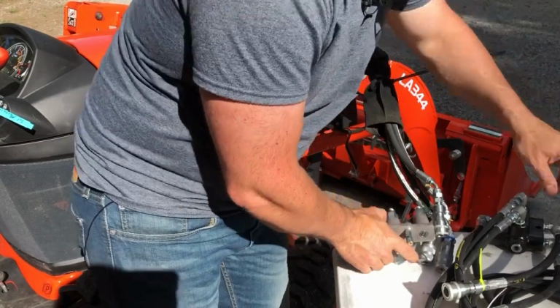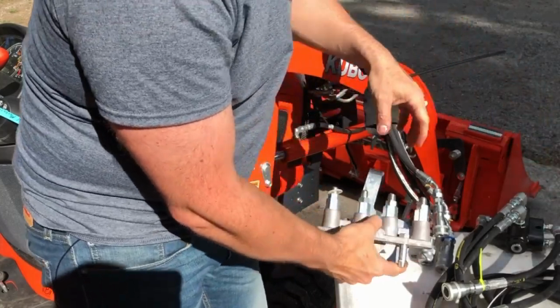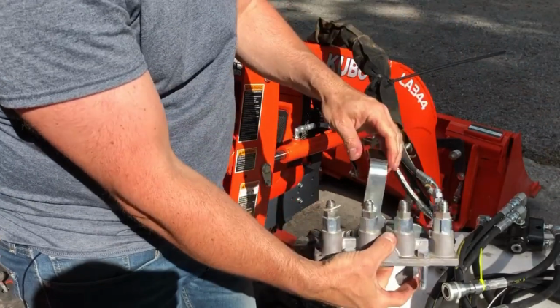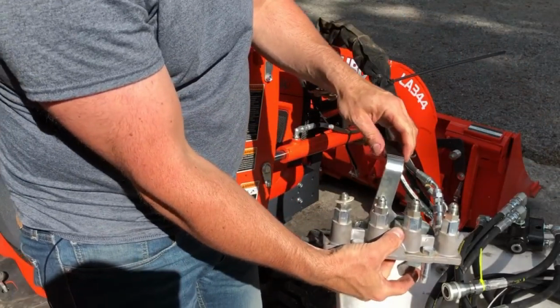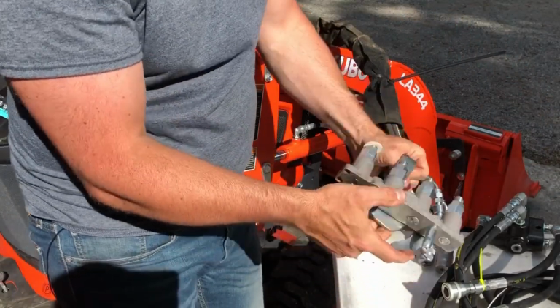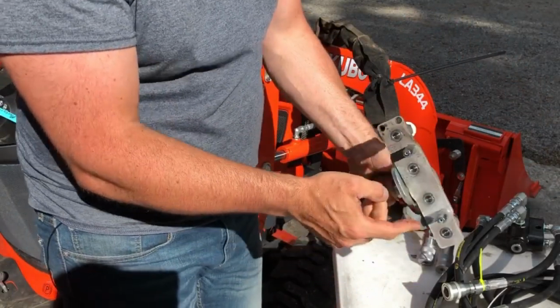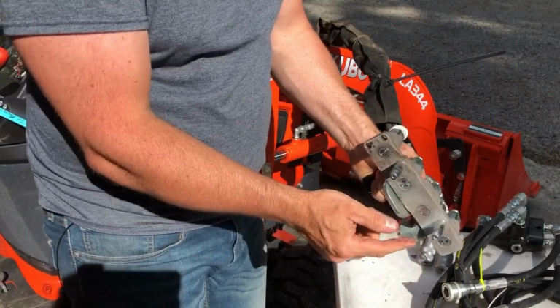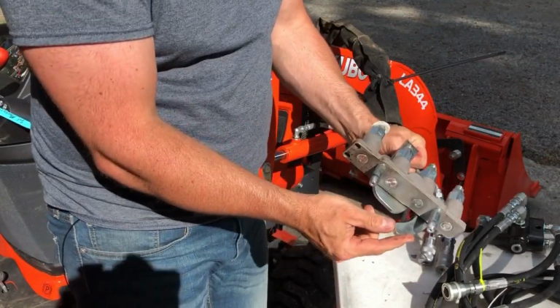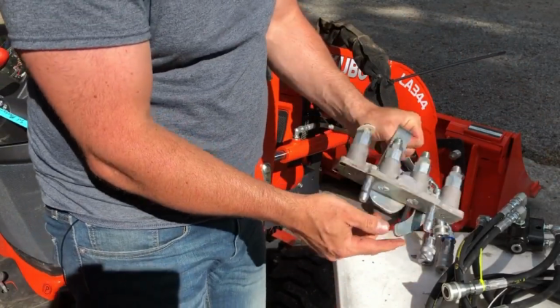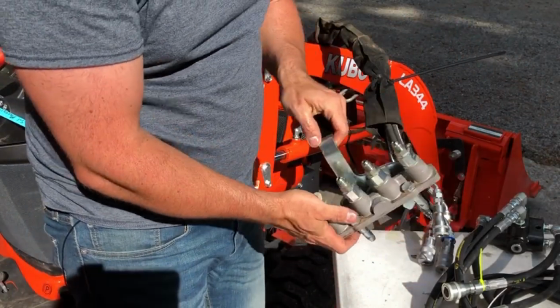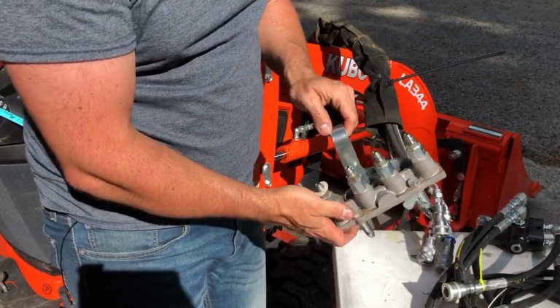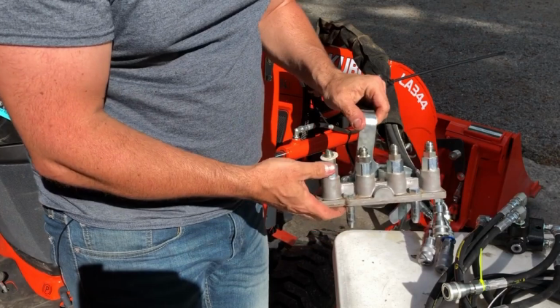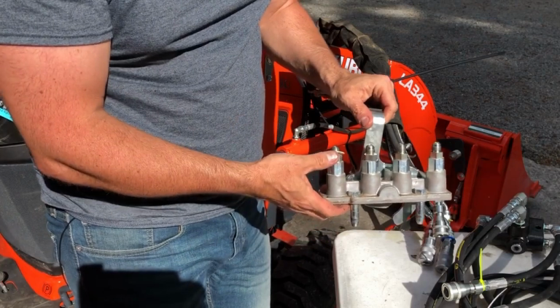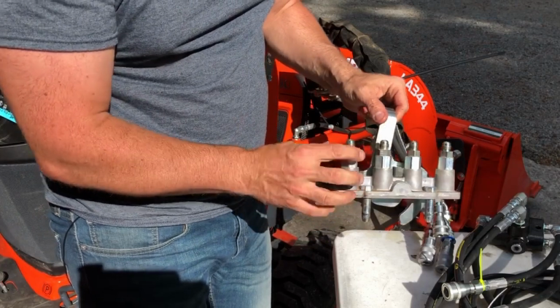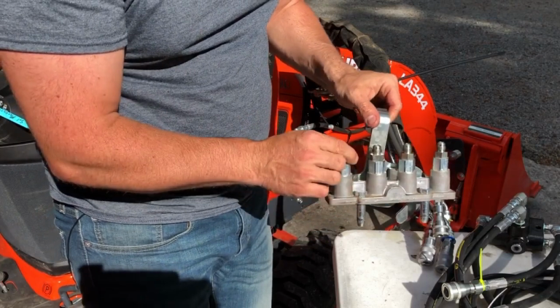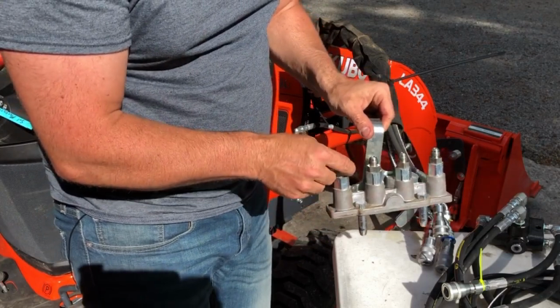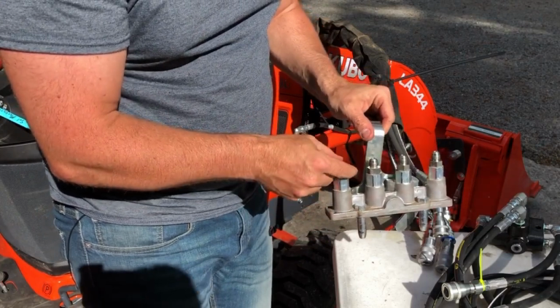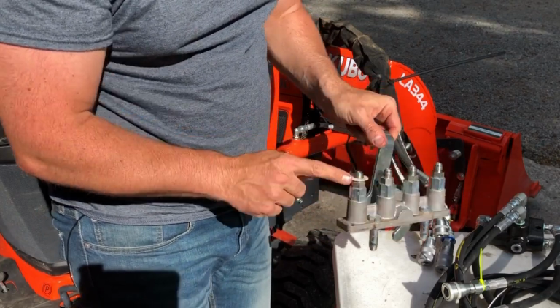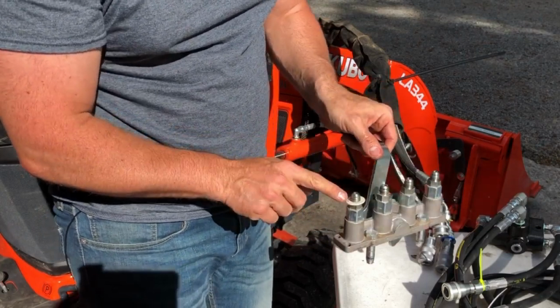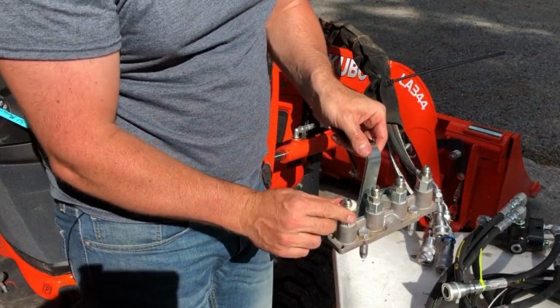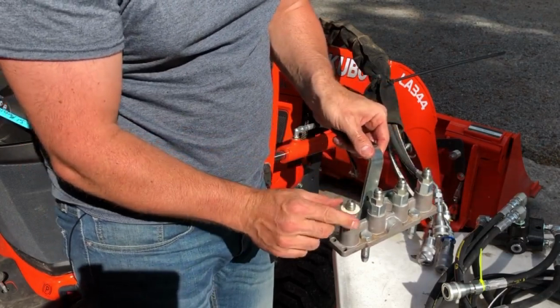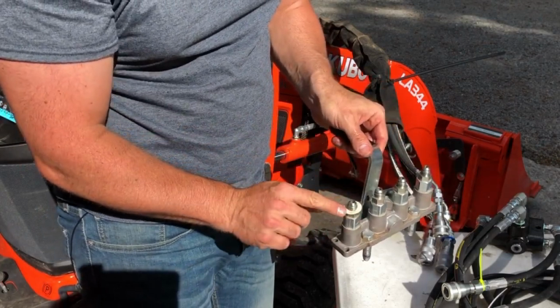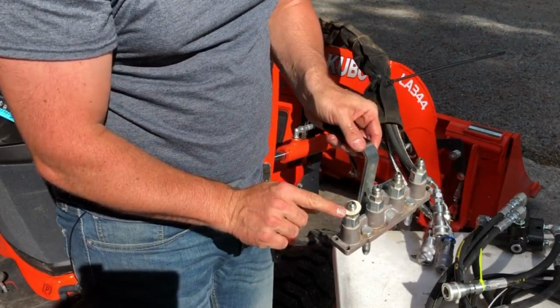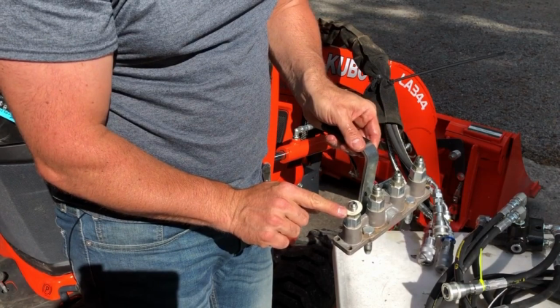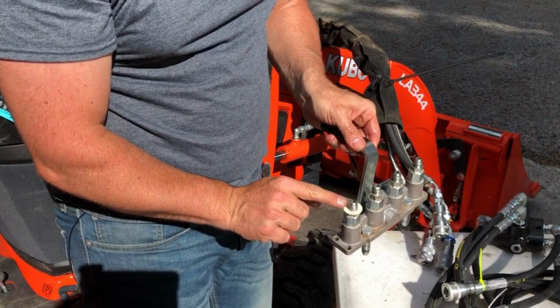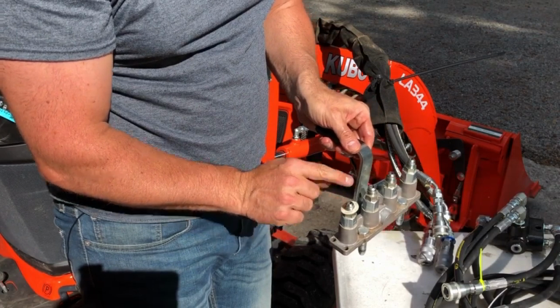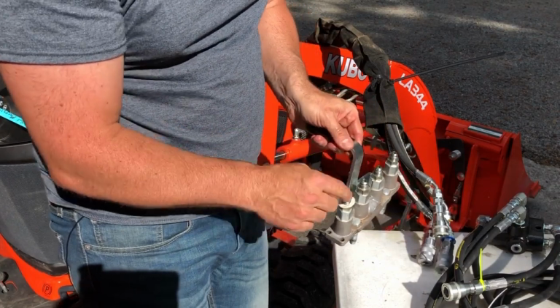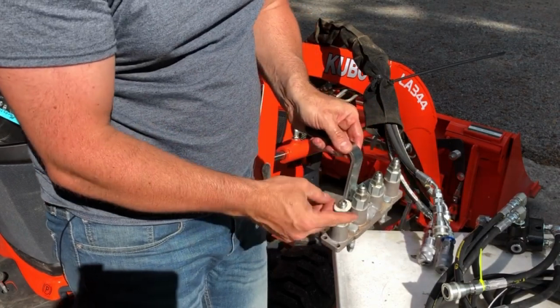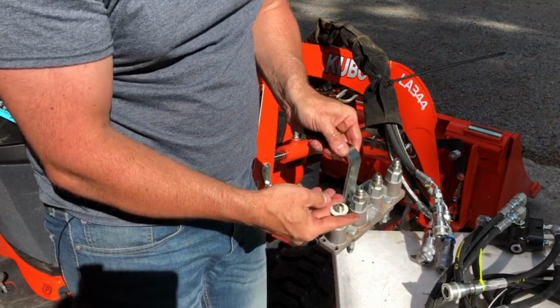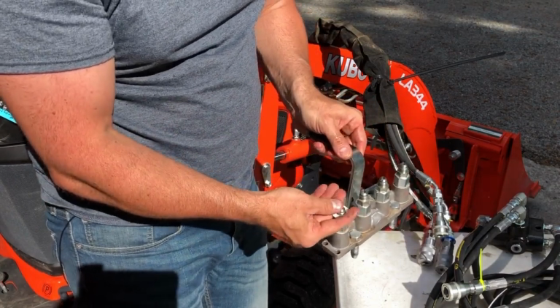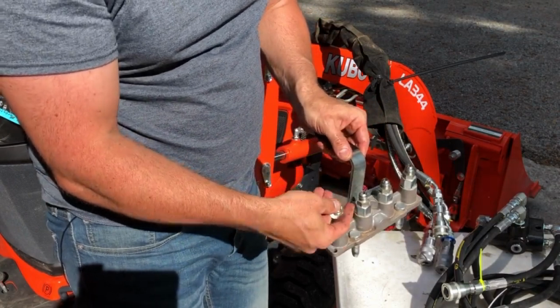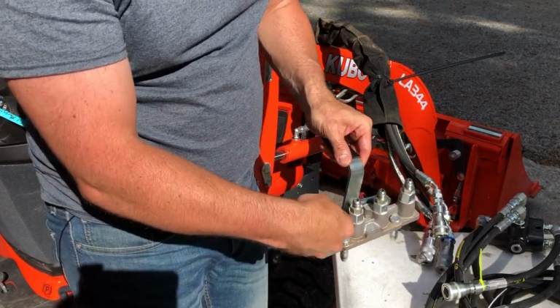Now your manifold is completely loose. There's nothing we need to do with this — you can go sell it on eBay or whatever you feel like doing. Oh! Did anybody else catch it? I forgot to take my white over to the coupler. I'll do that now.